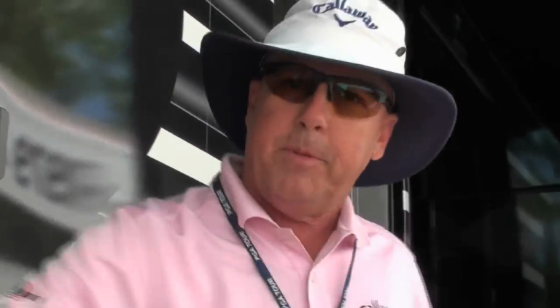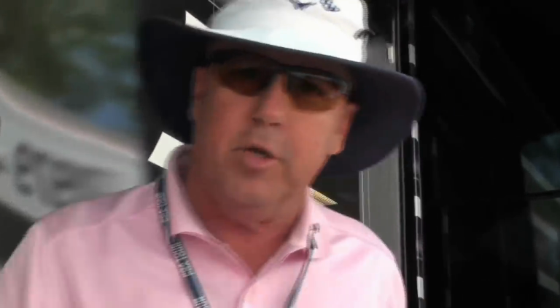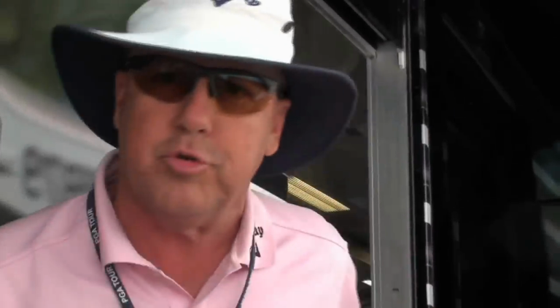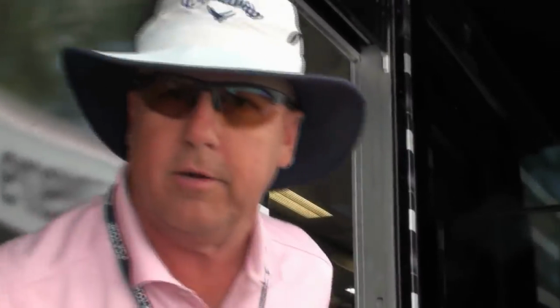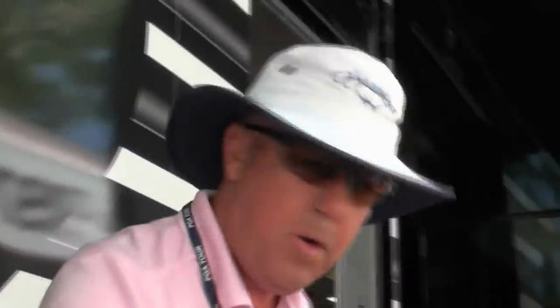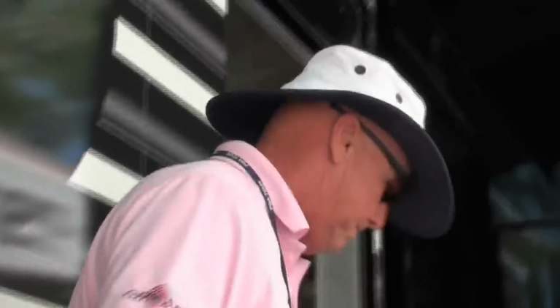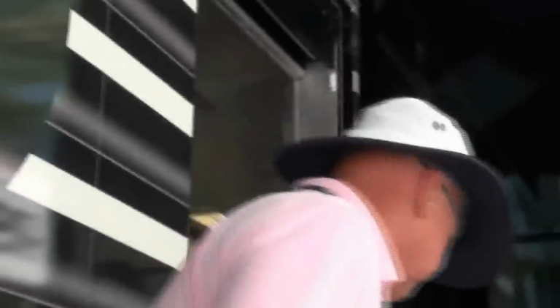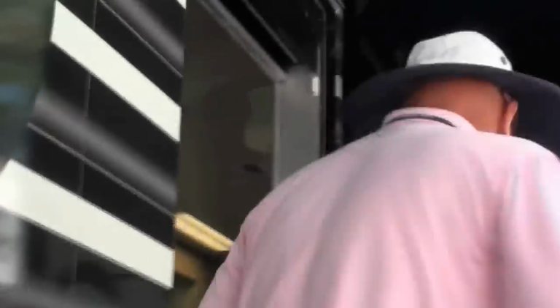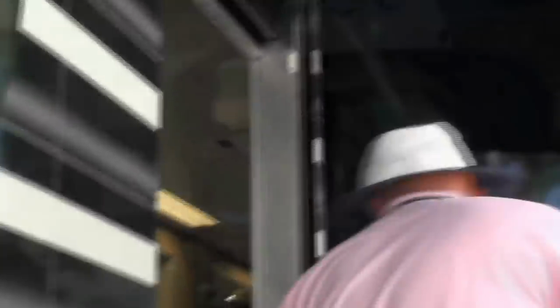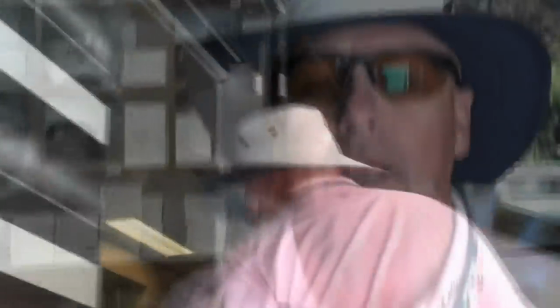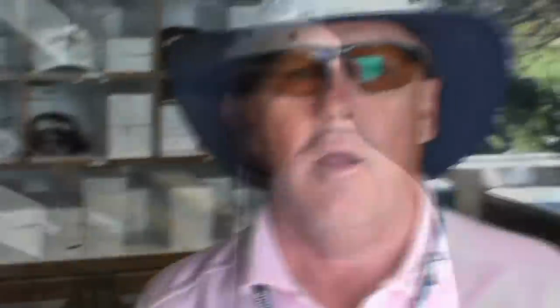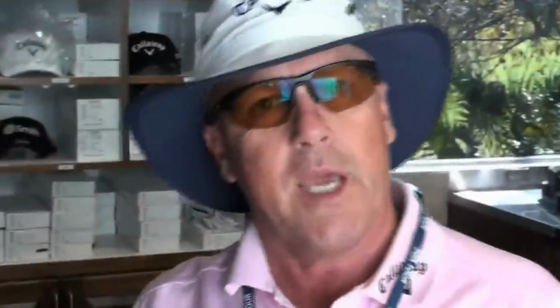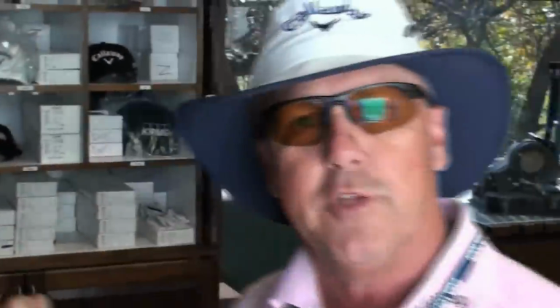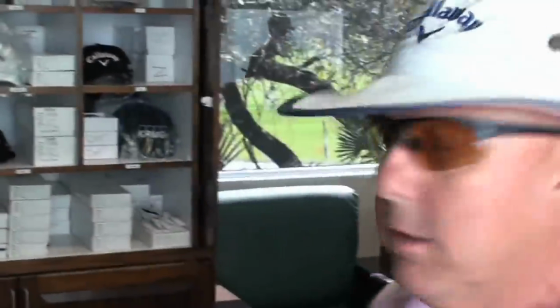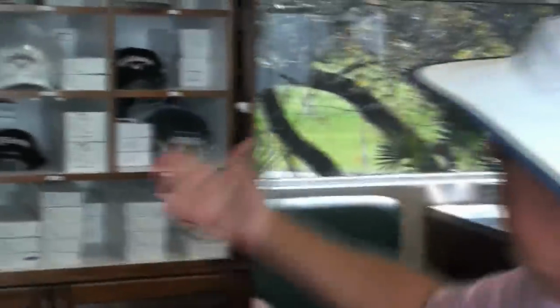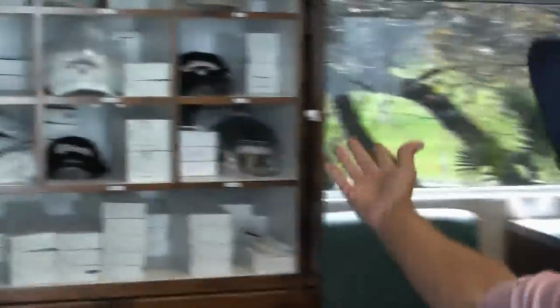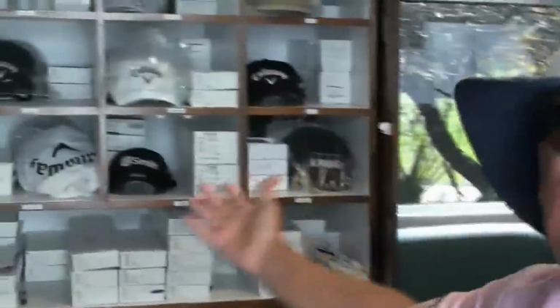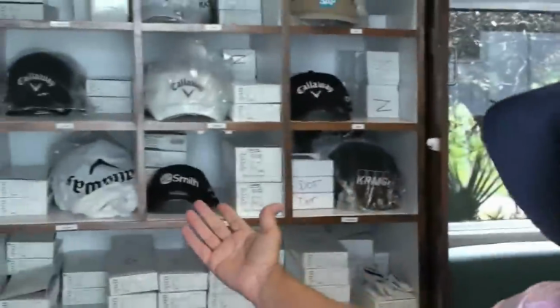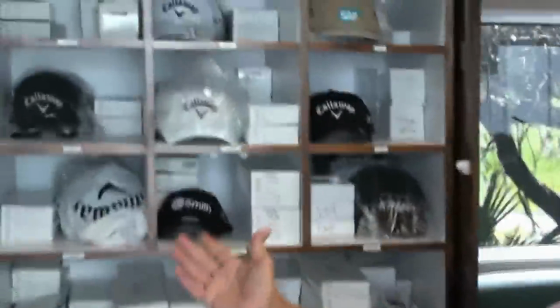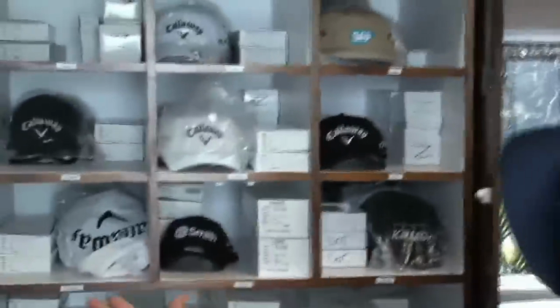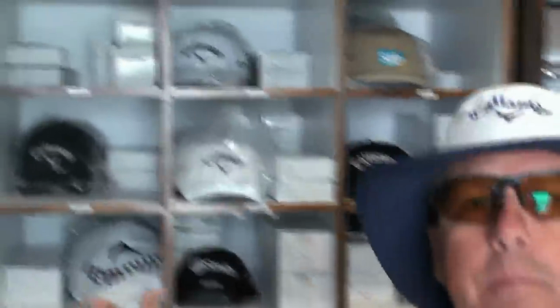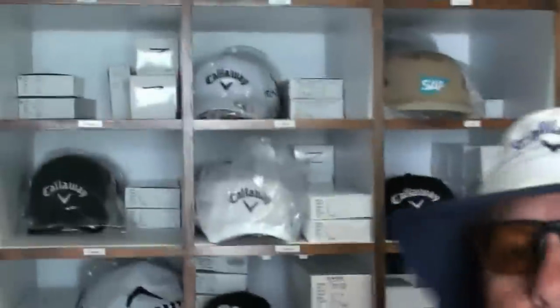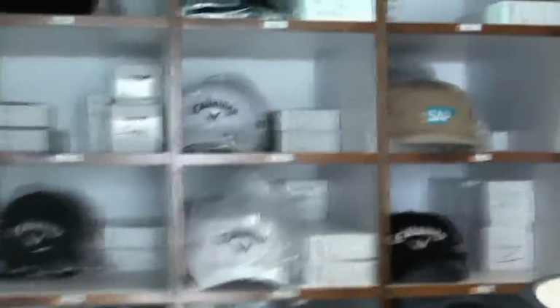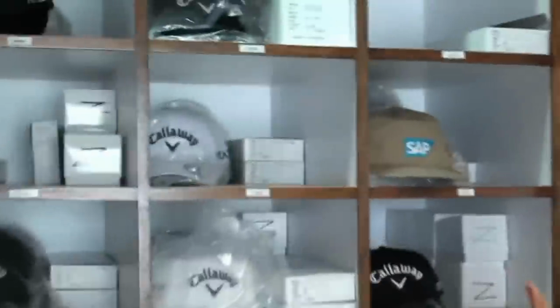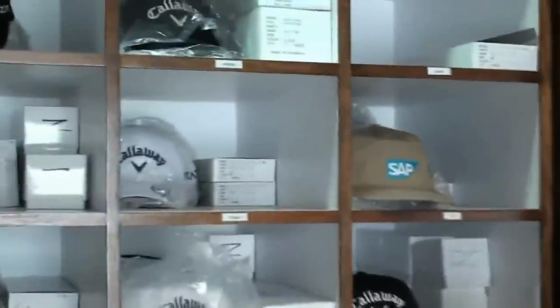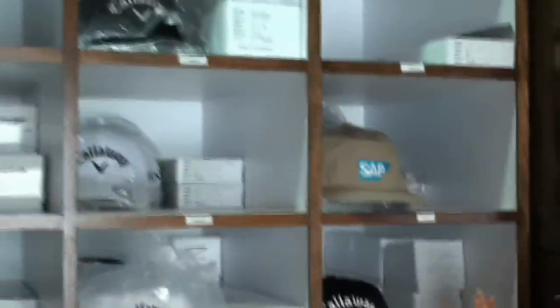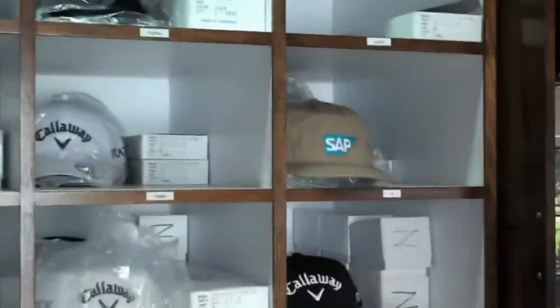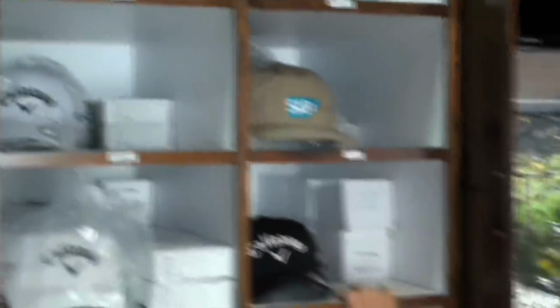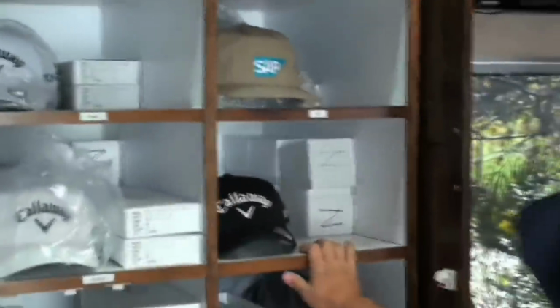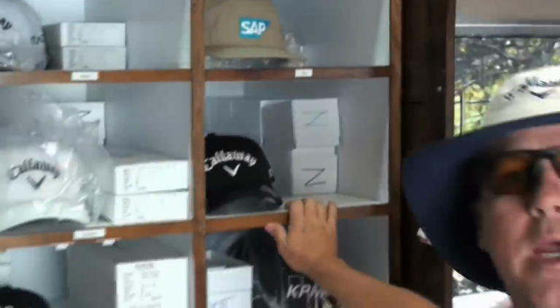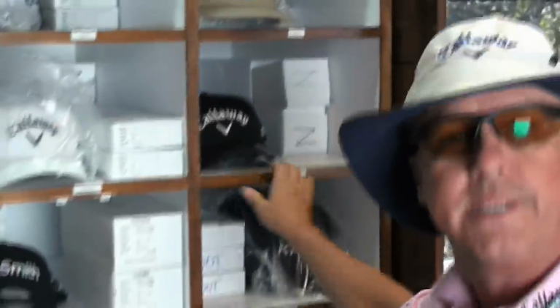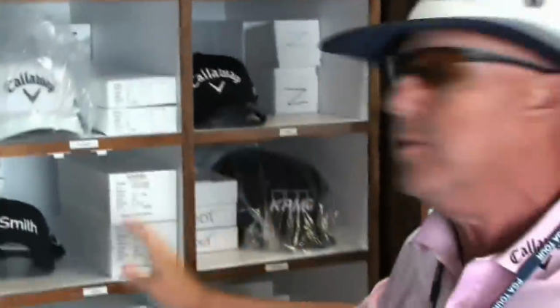Come on up and see the new tour trailer. All right, as we come into the trailer here, the first thing we see is we've got some cabinets for all the players. This is where we keep all their balls and gloves and headwear and accessories.